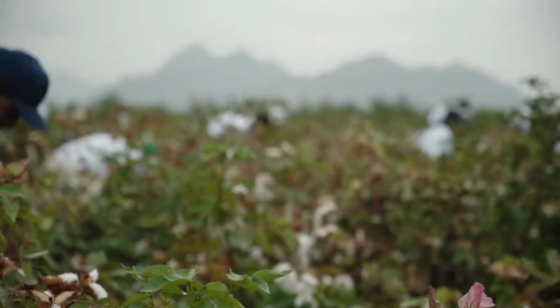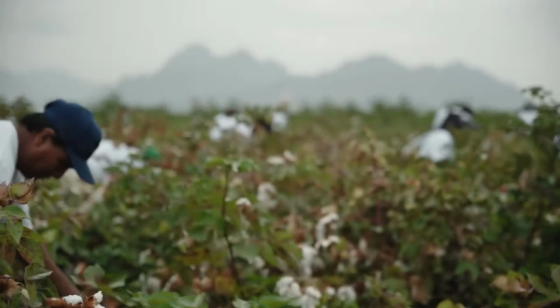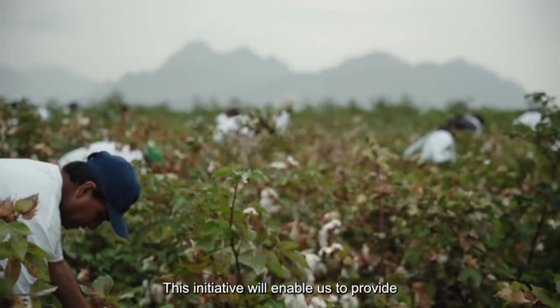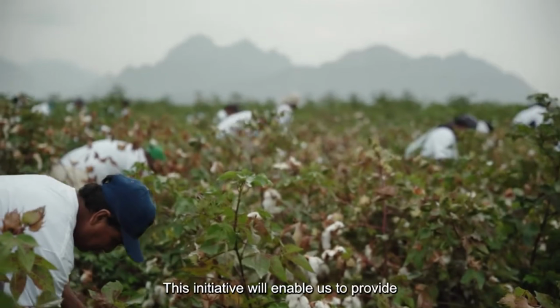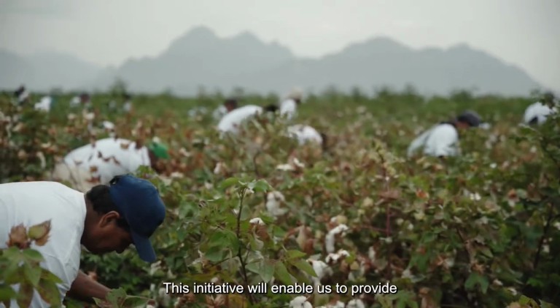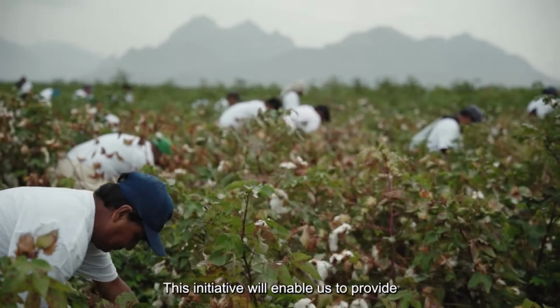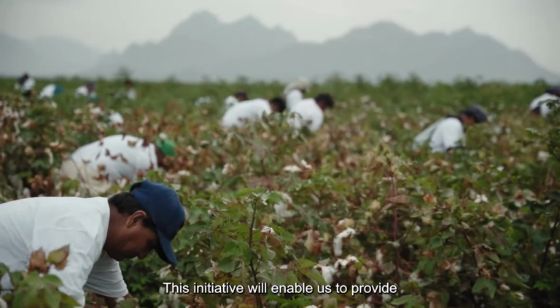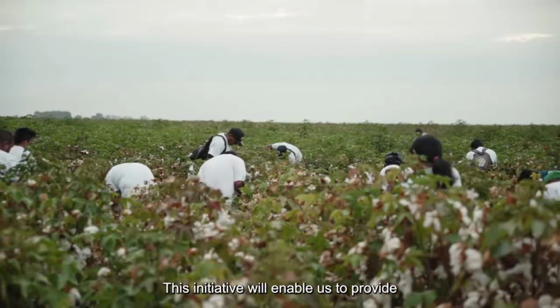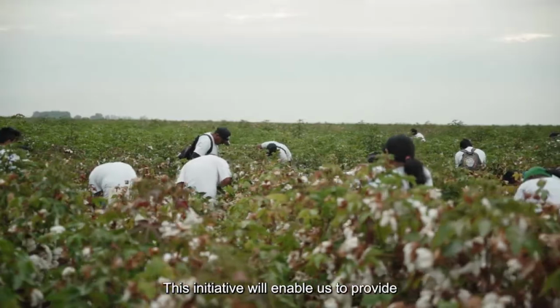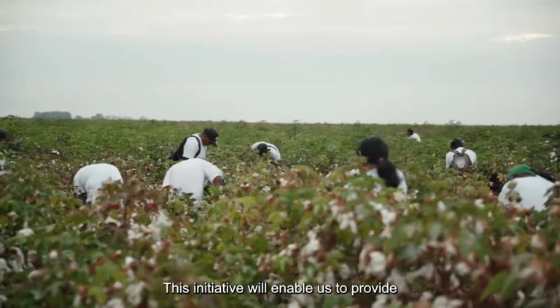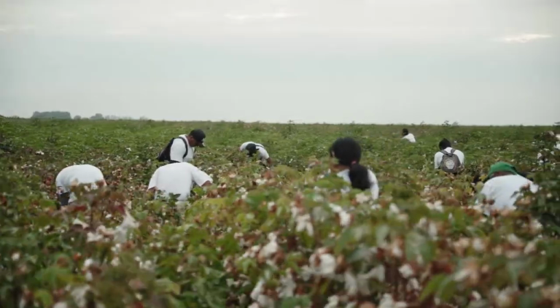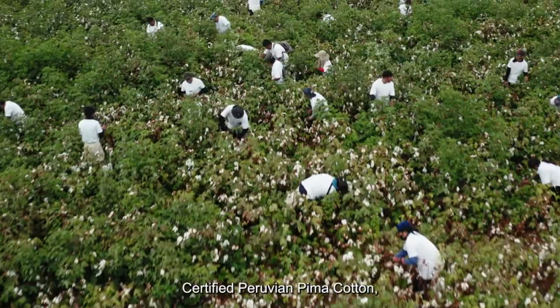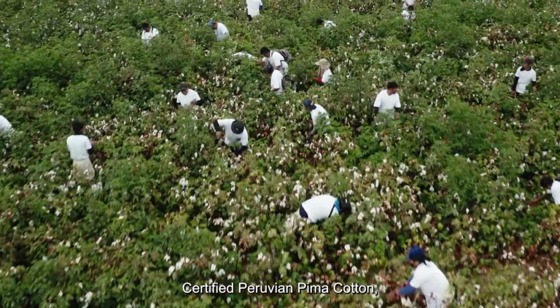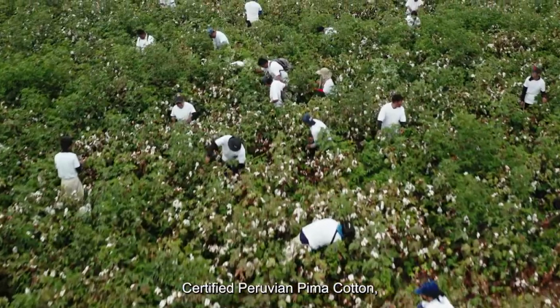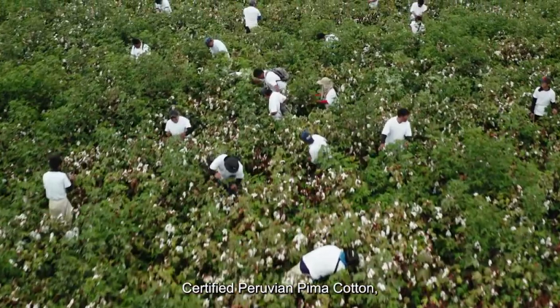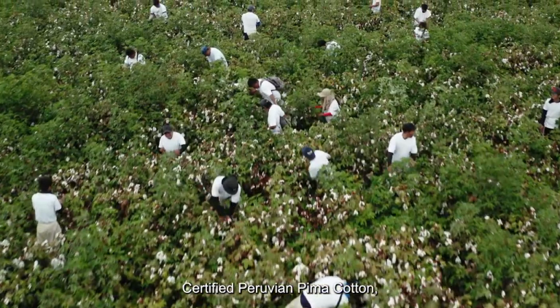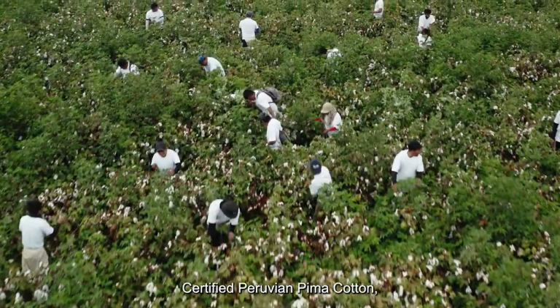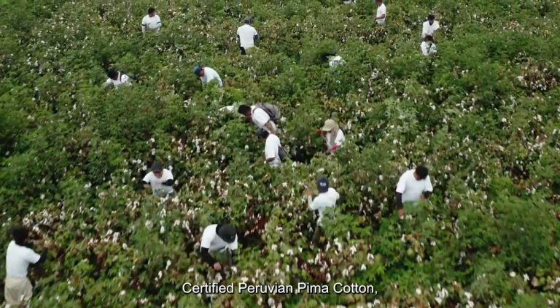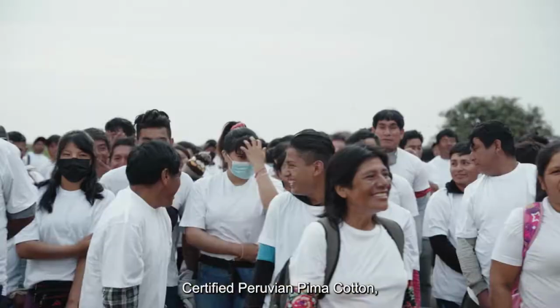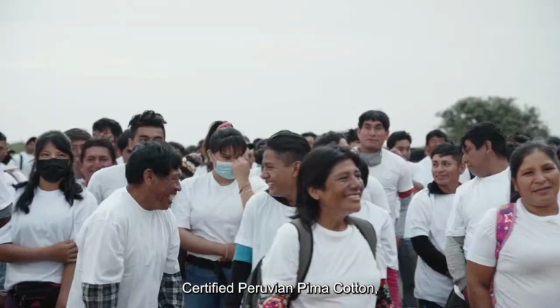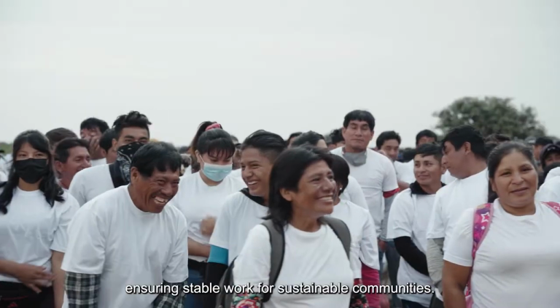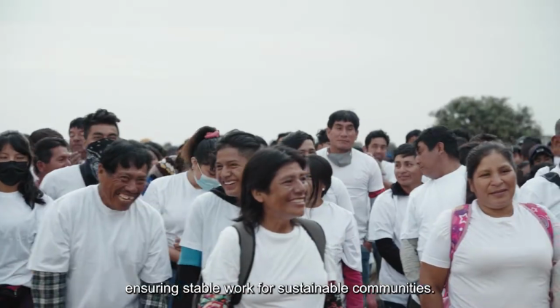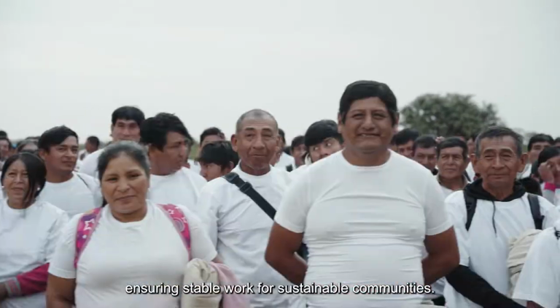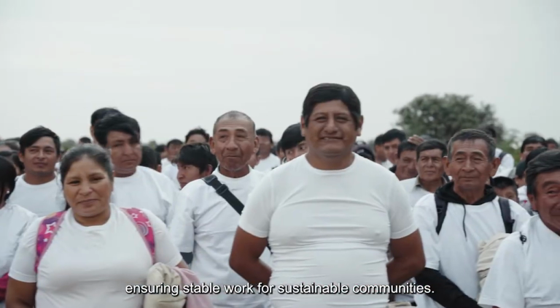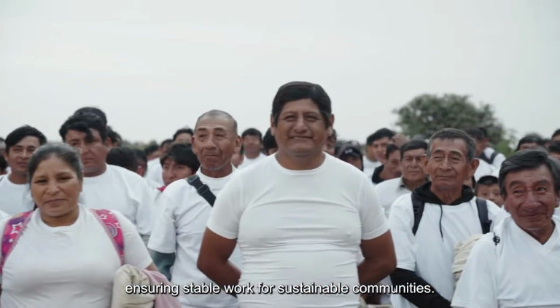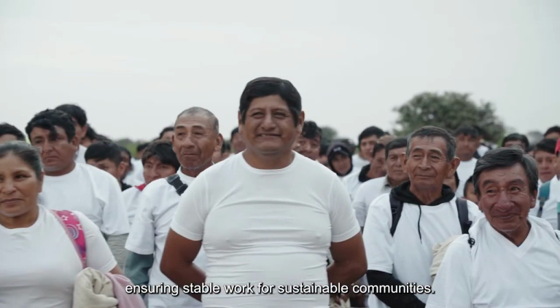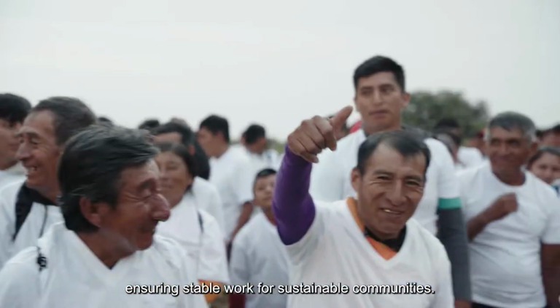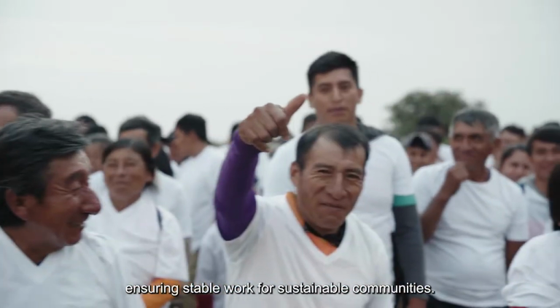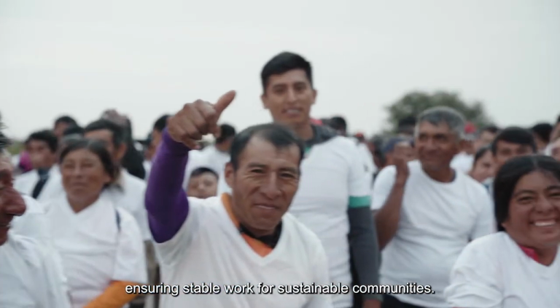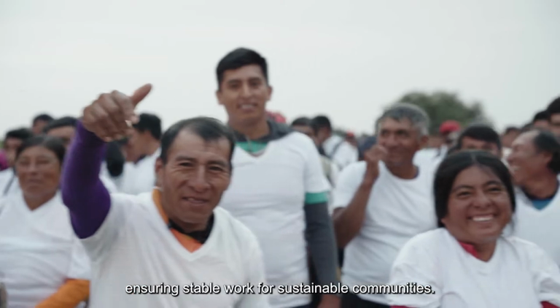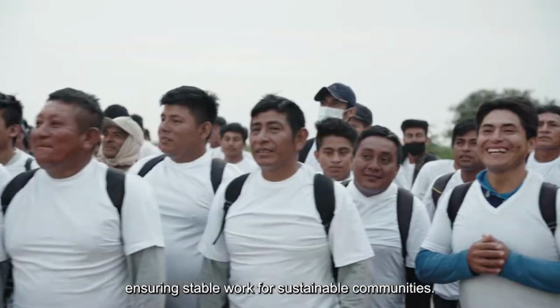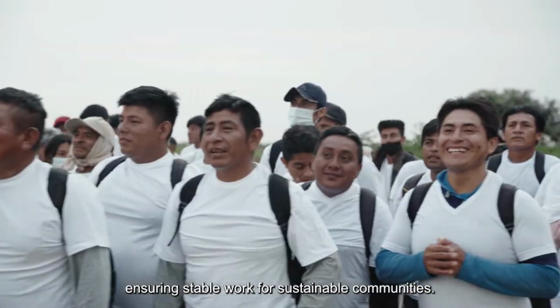This initiative will enable us to provide certified Peruvian Pima cotton, ensuring stable work for sustainable communities.